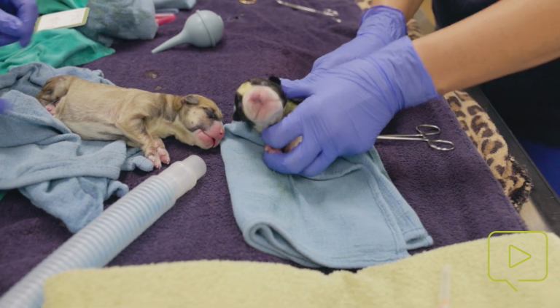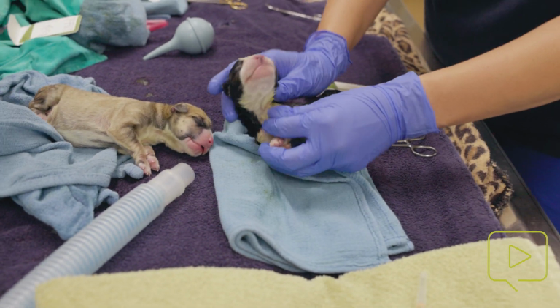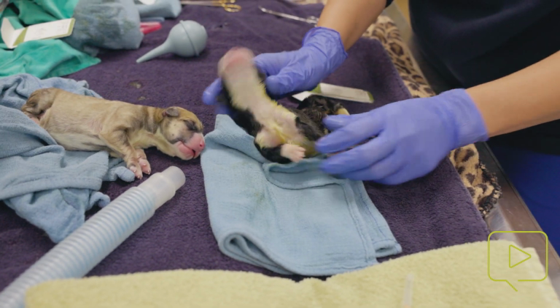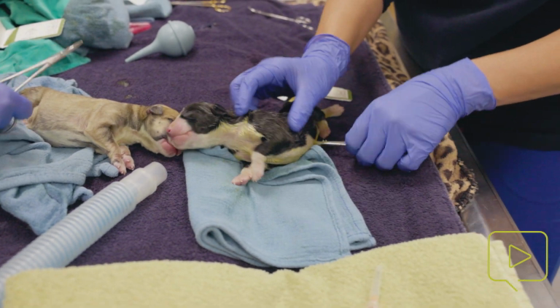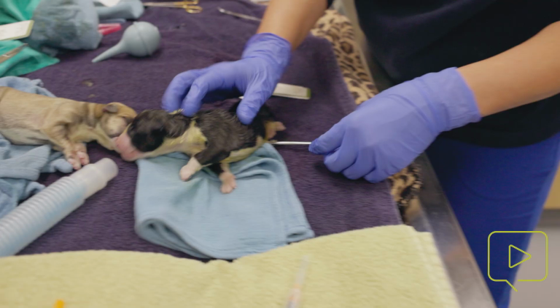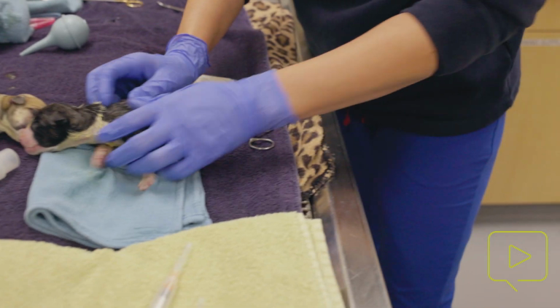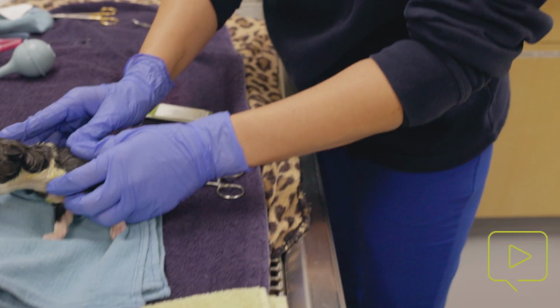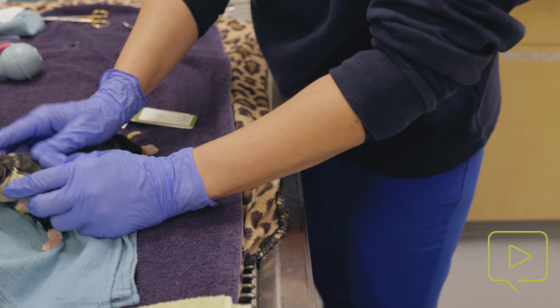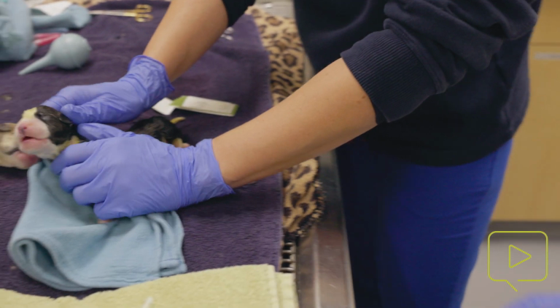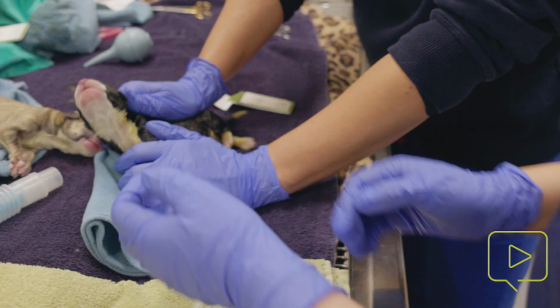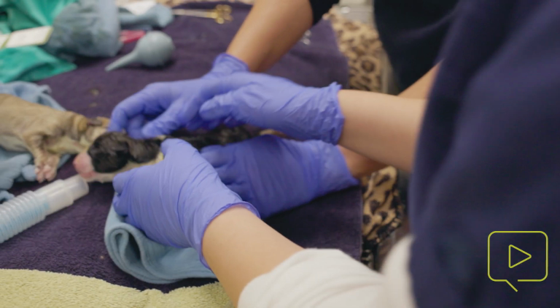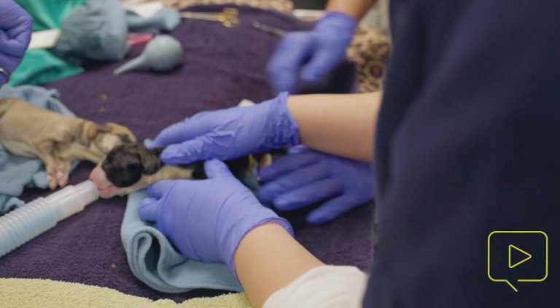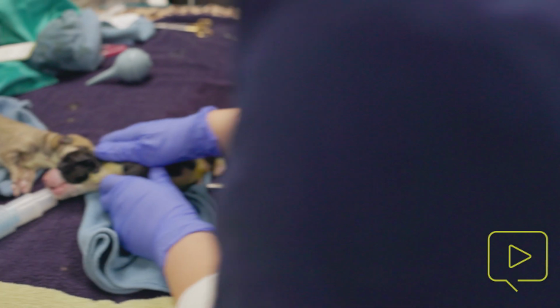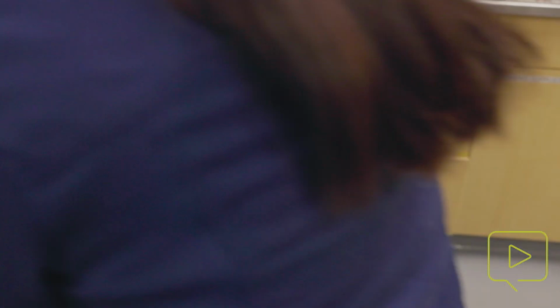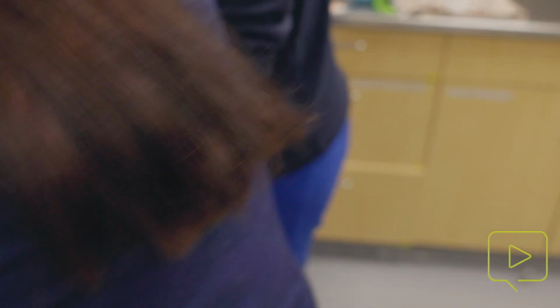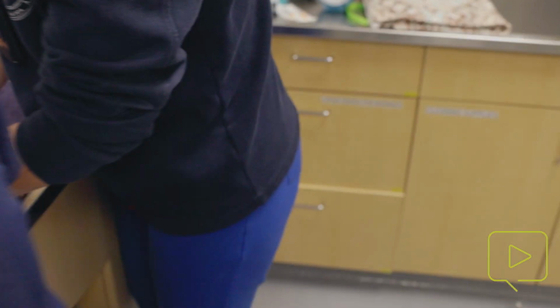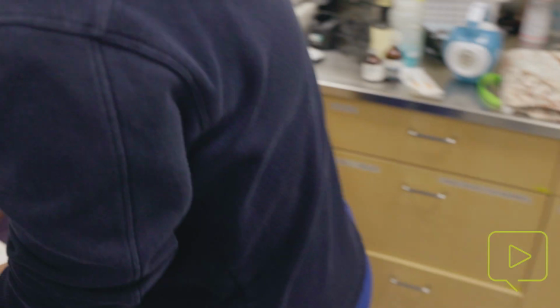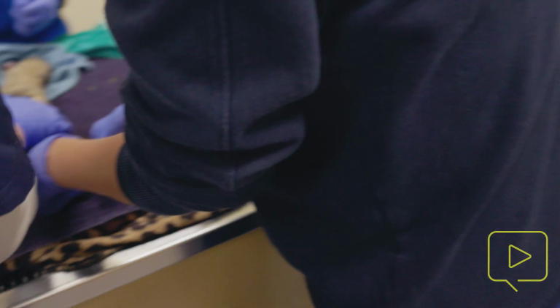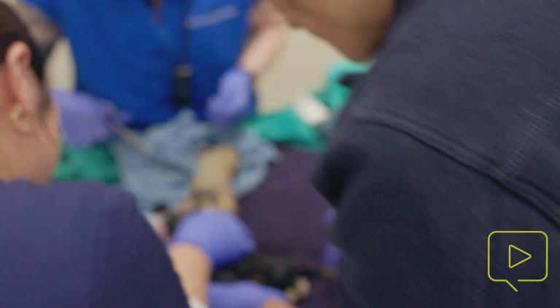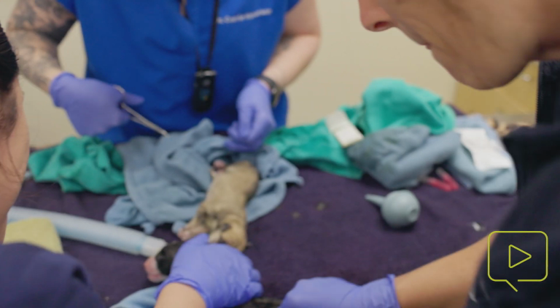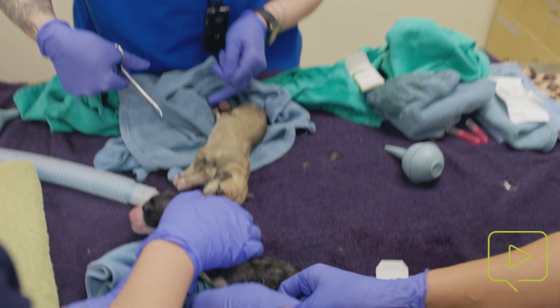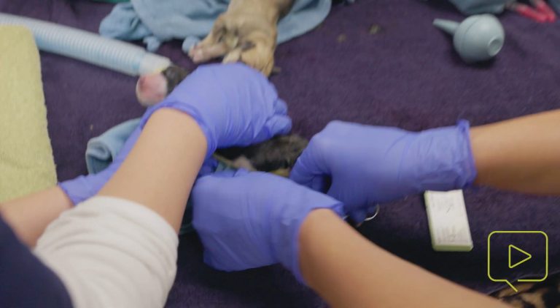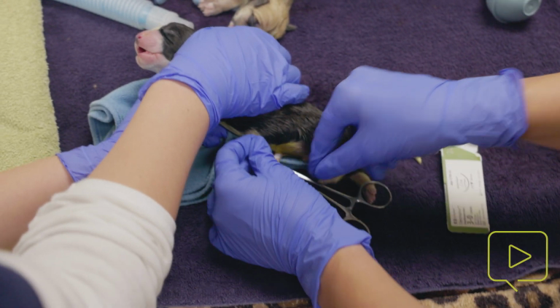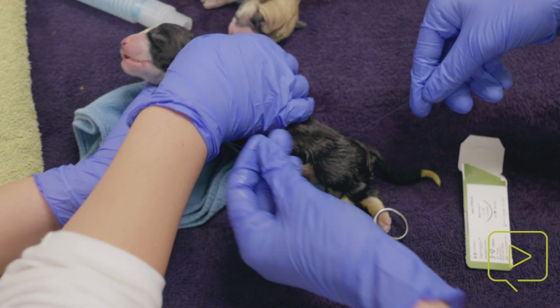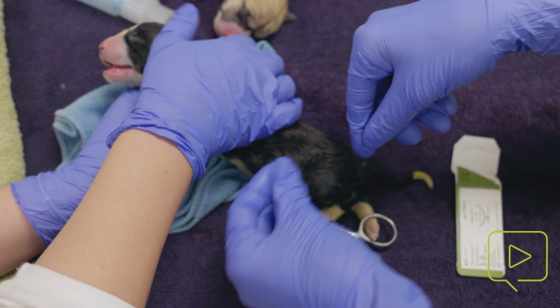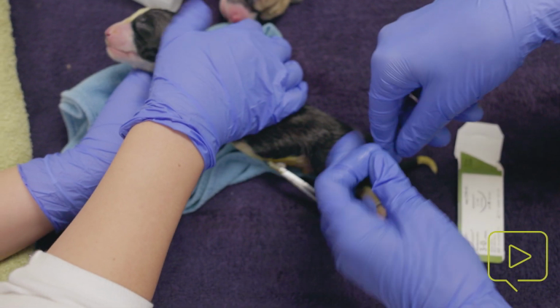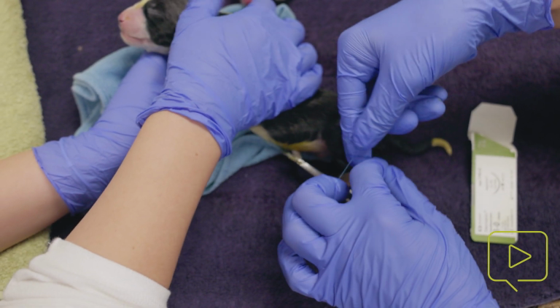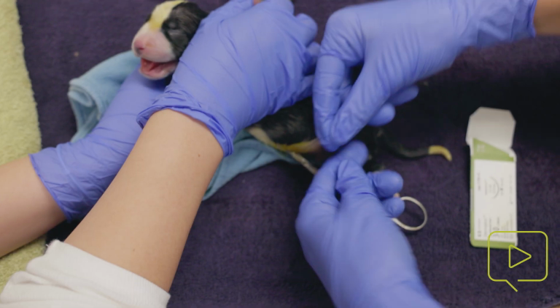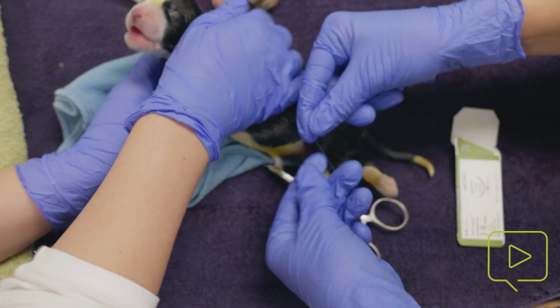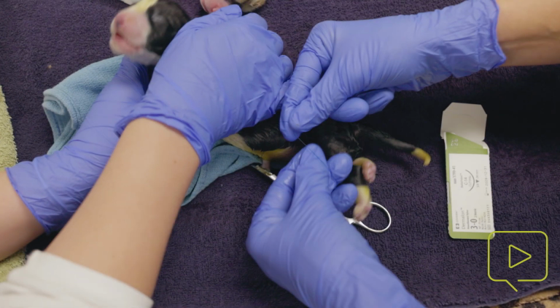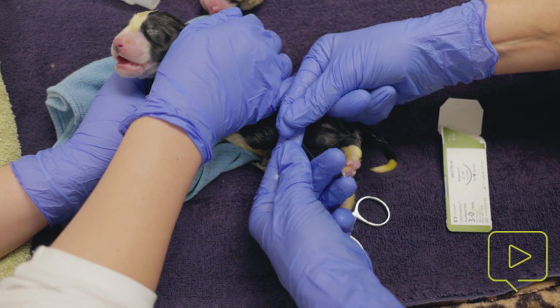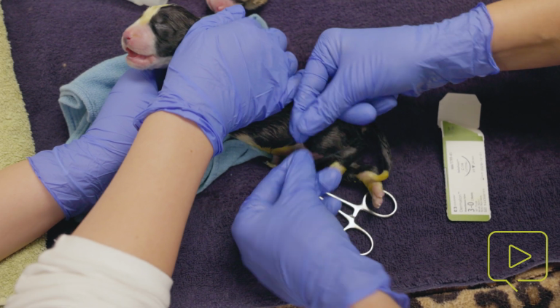If you have a pup that has a slow, low heart rate and isn't breathing great, then continued stimulation and use your epinephrine or atropine based on what's going on. Once we get them to a point where we feel really happy with their resuscitation, we do need to tie off their umbilicus.